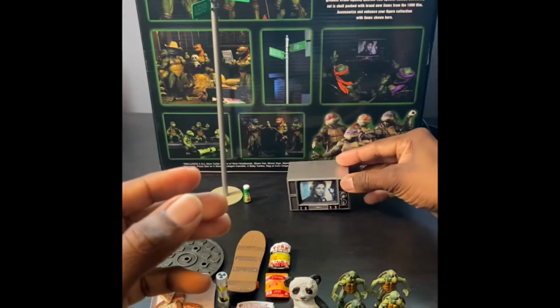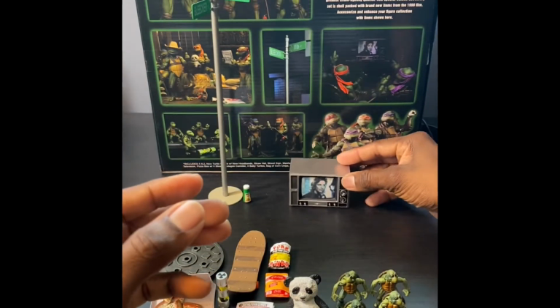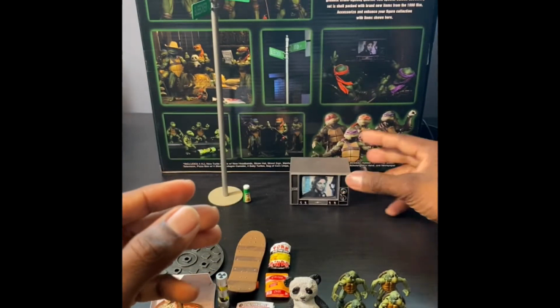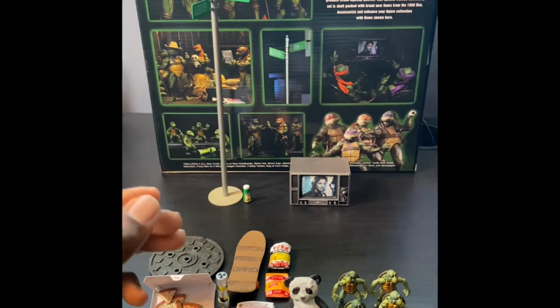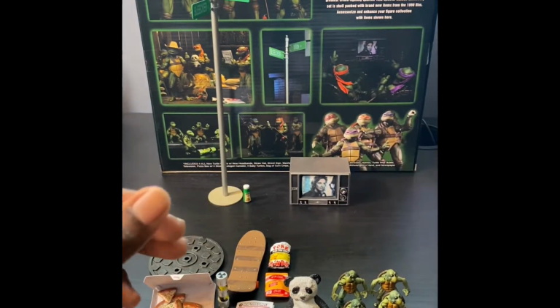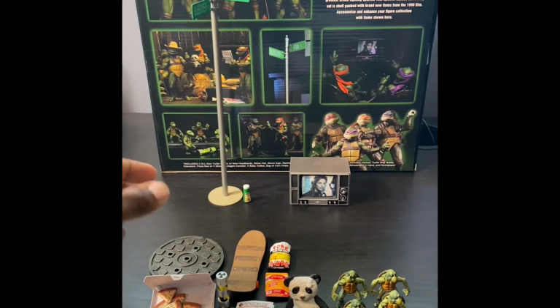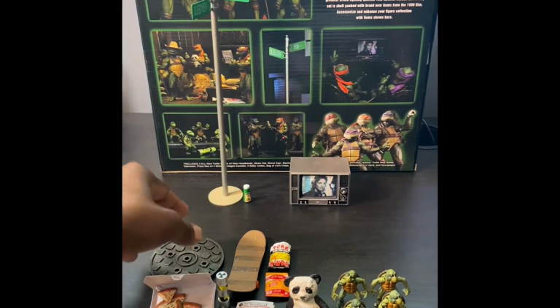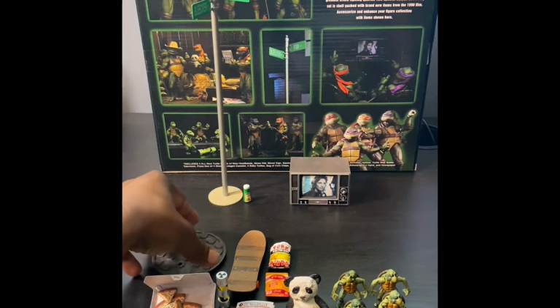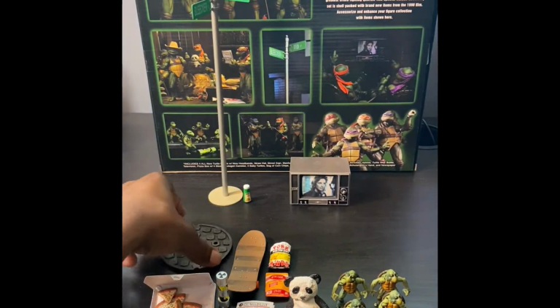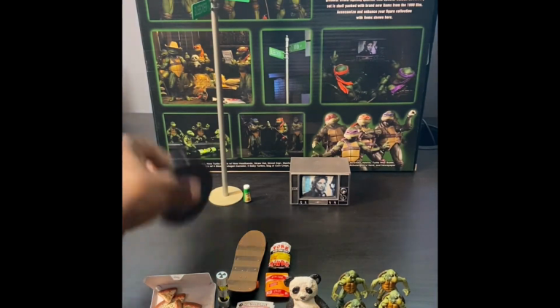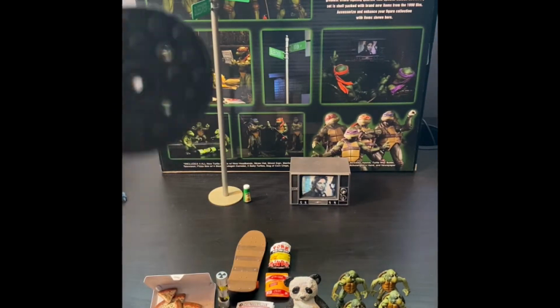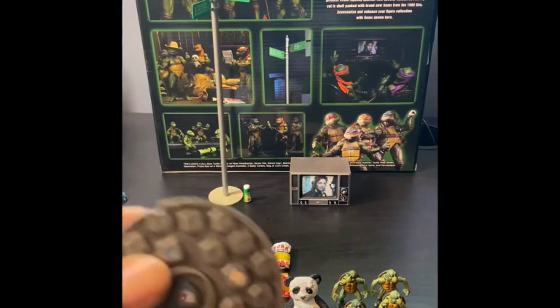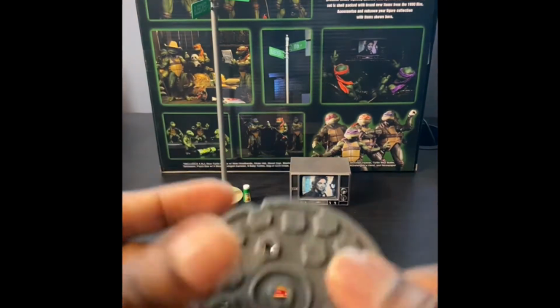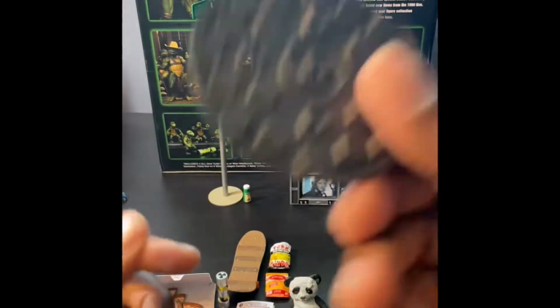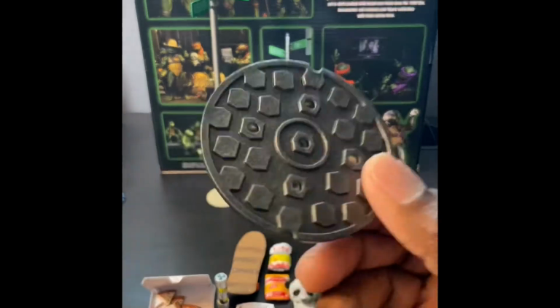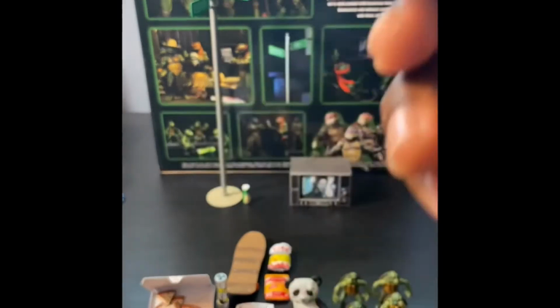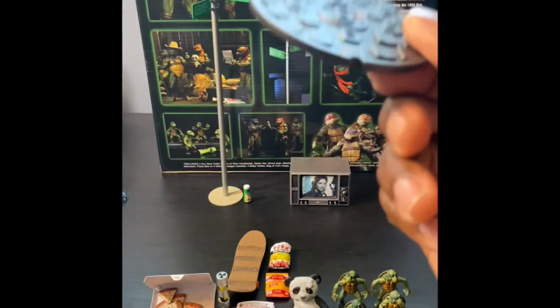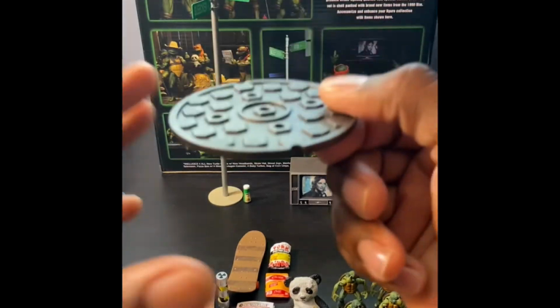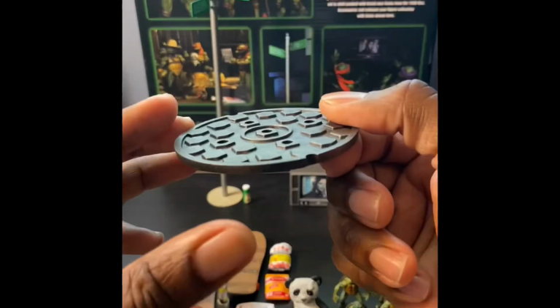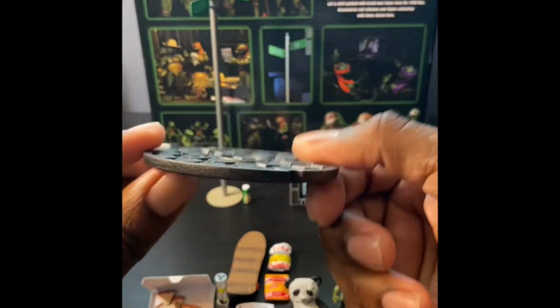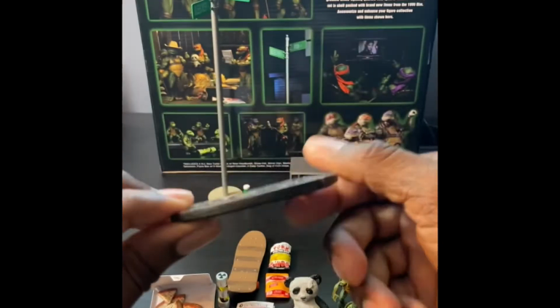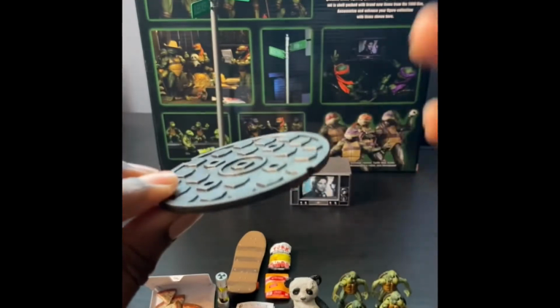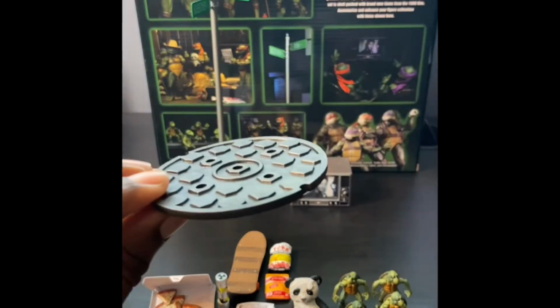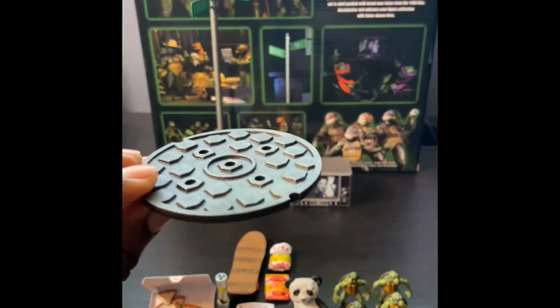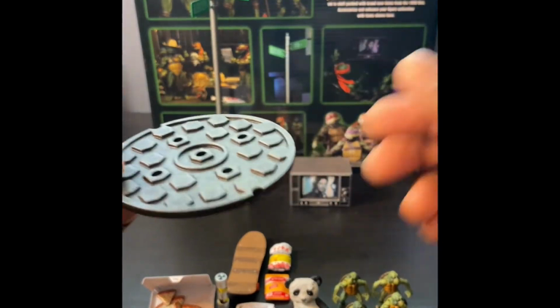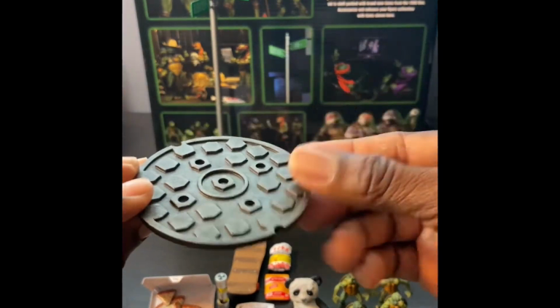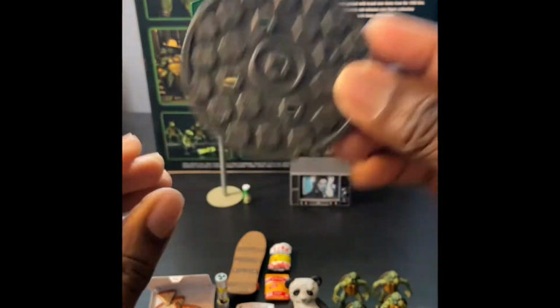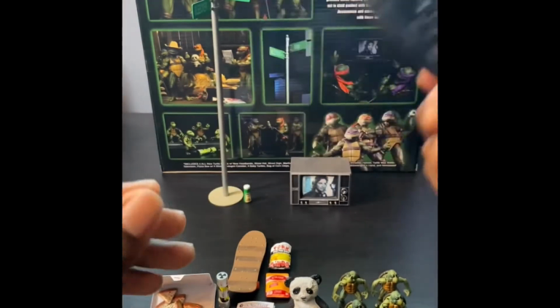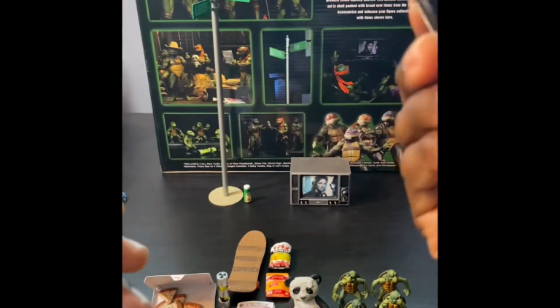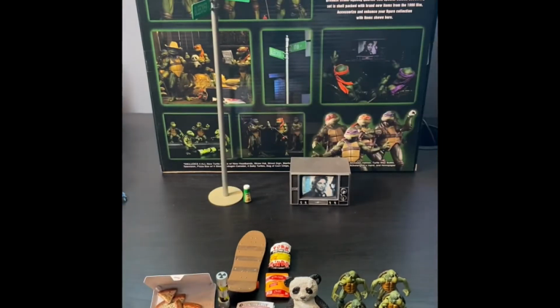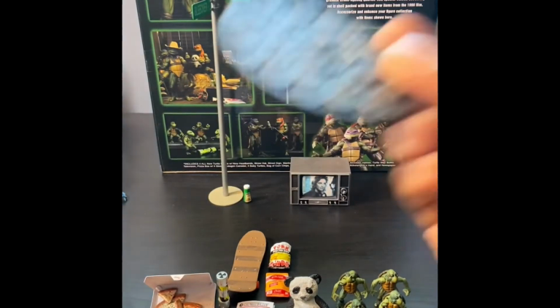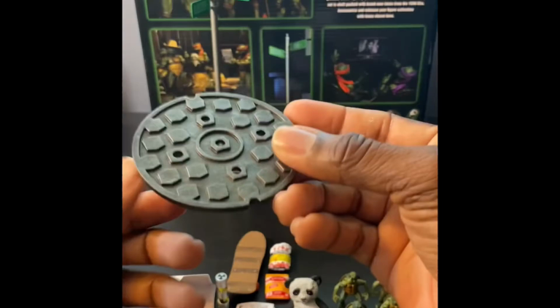There's the standard sewer lid. Again, if you had like a cool diorama setup, this would be perfect for that.